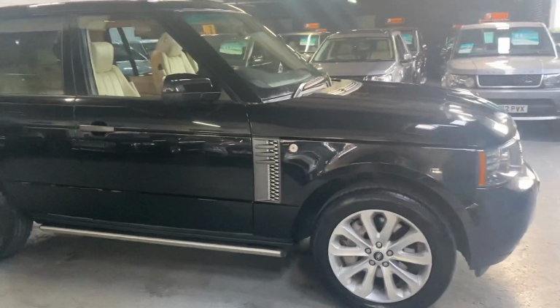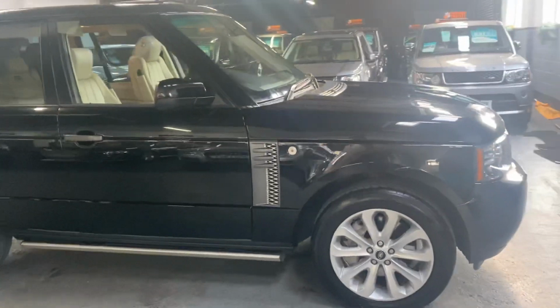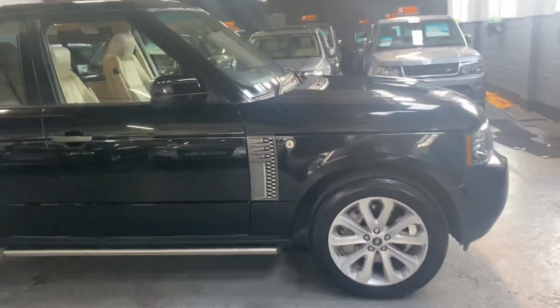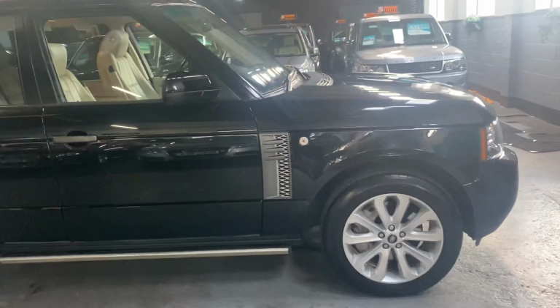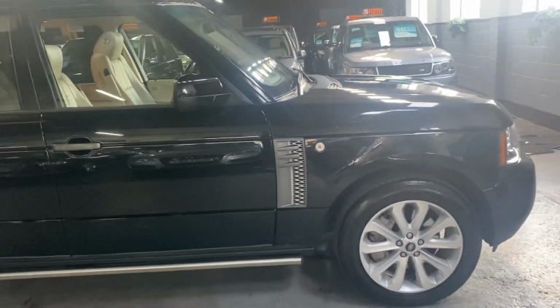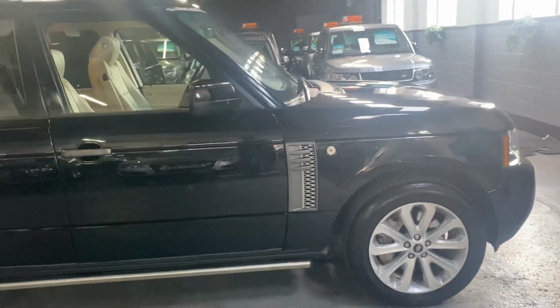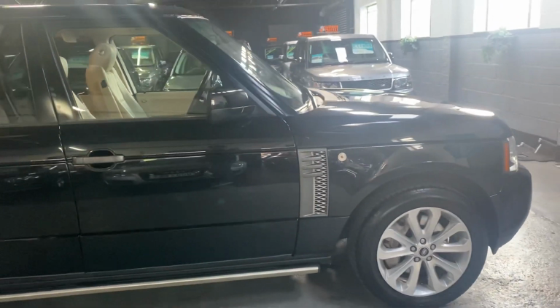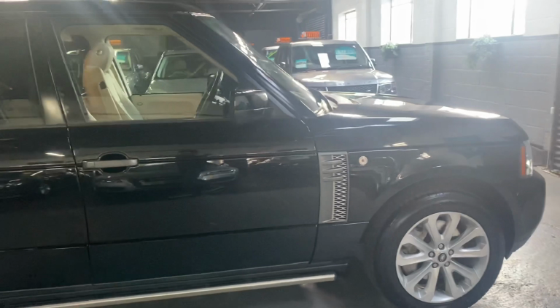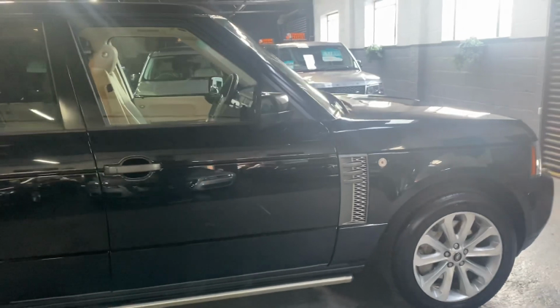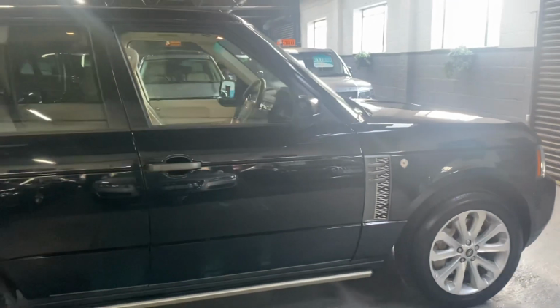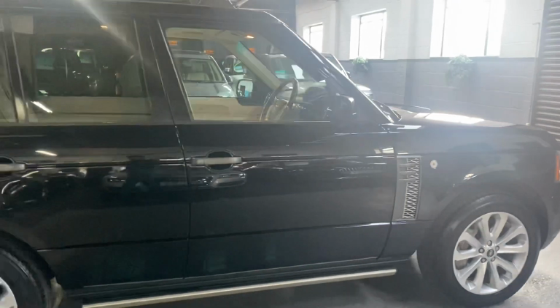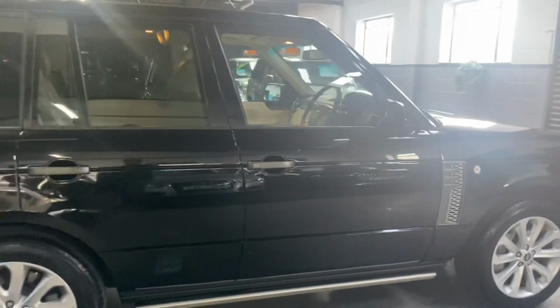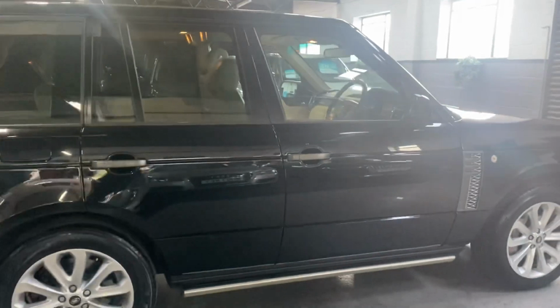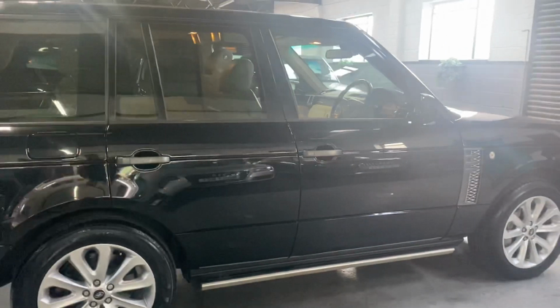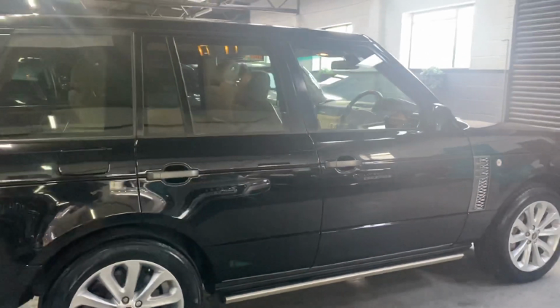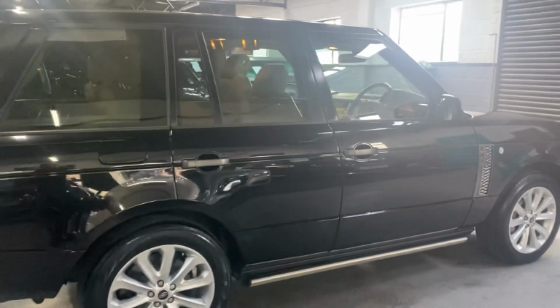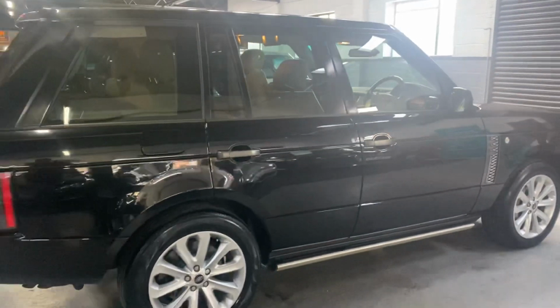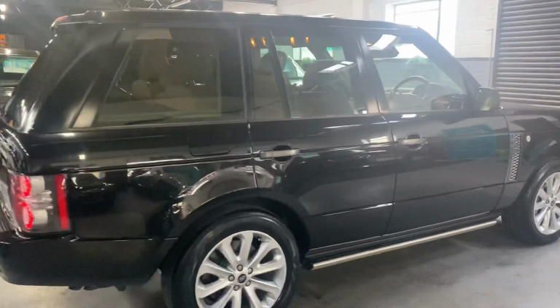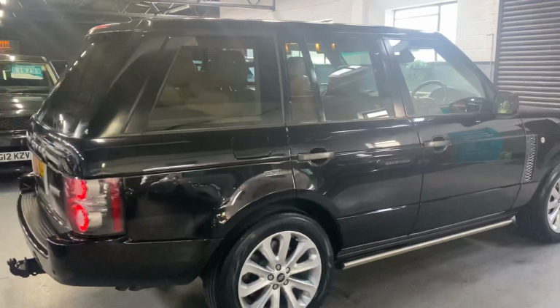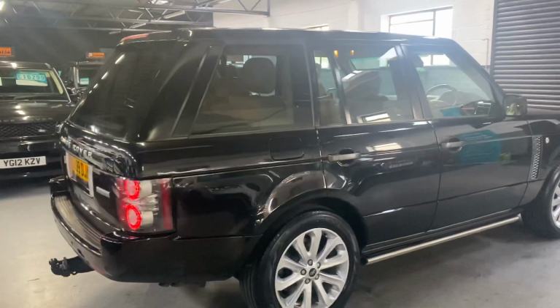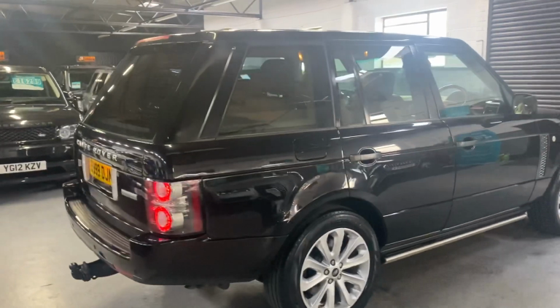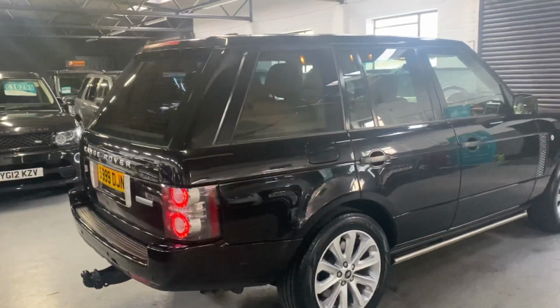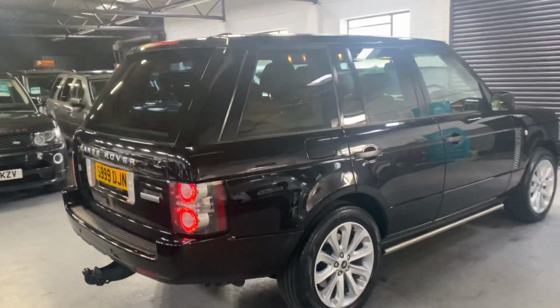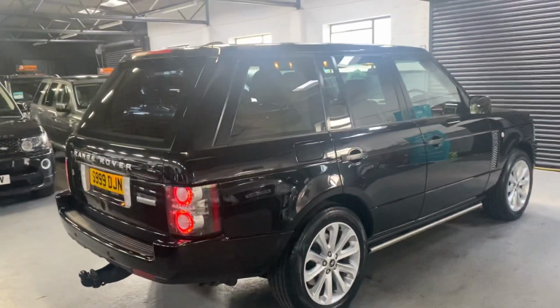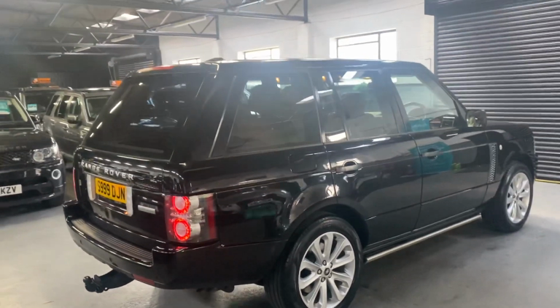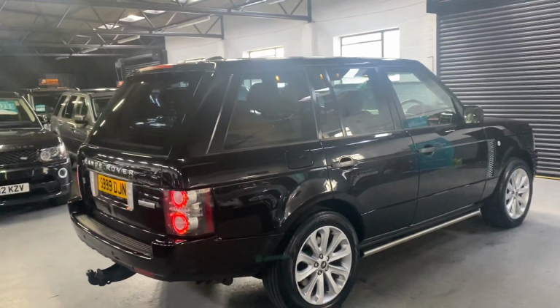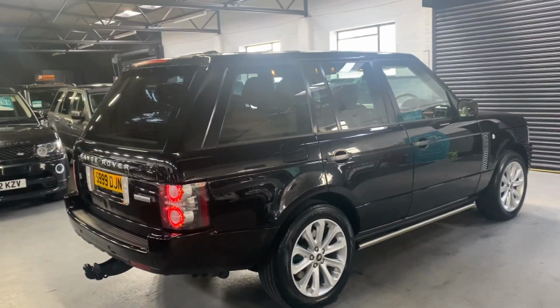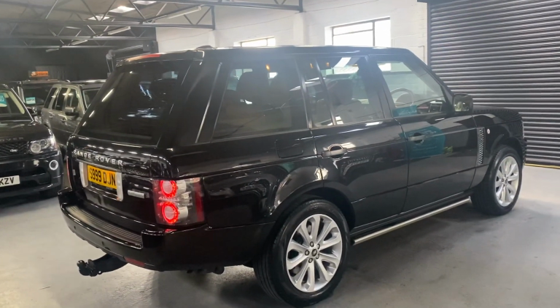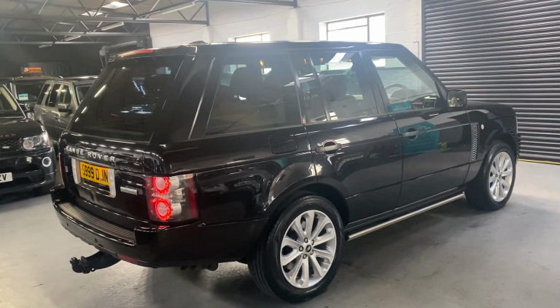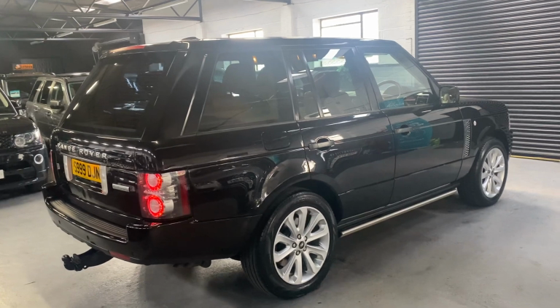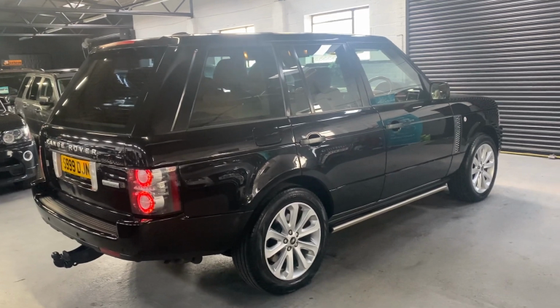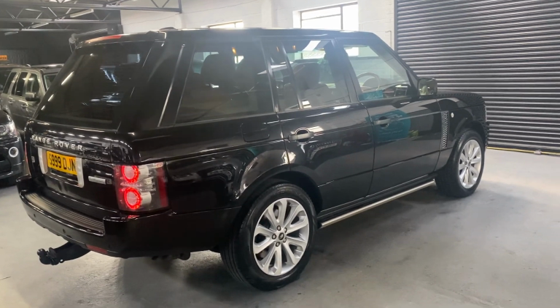The car has covered just over 99,400 miles from new and has services all the way to 96,000, so nice provenance there on the service history side of things. Options-wise, the Autobiography is already the very top you can get, but there are some nice additions.